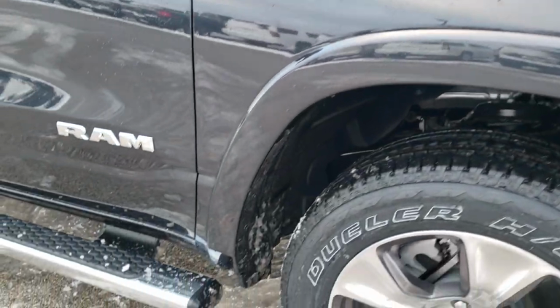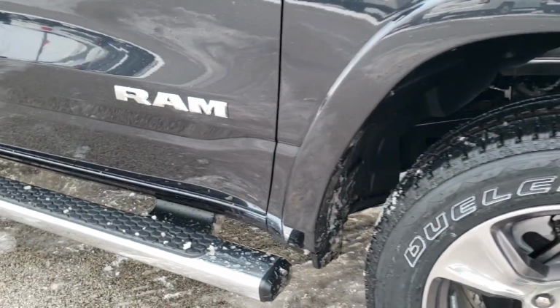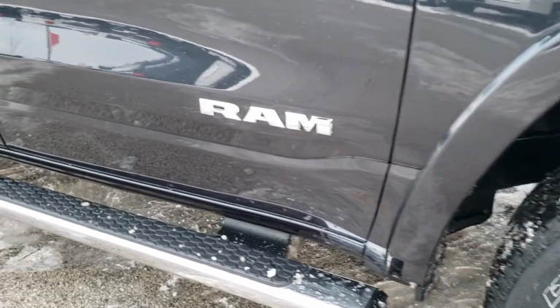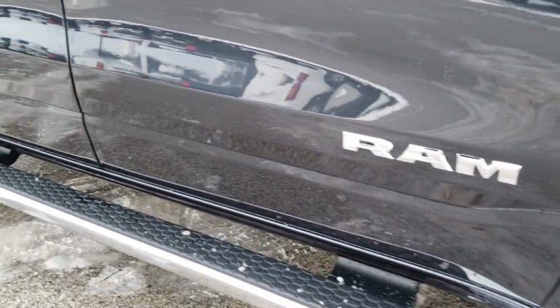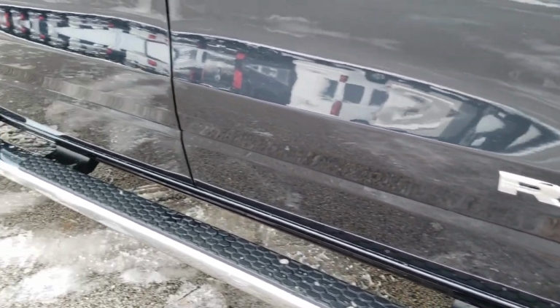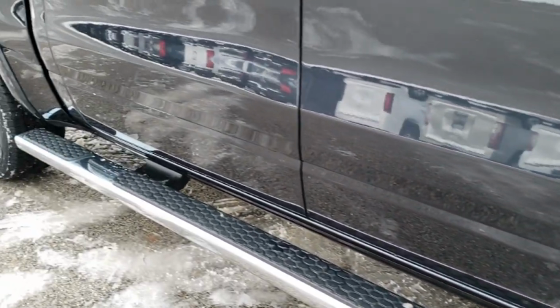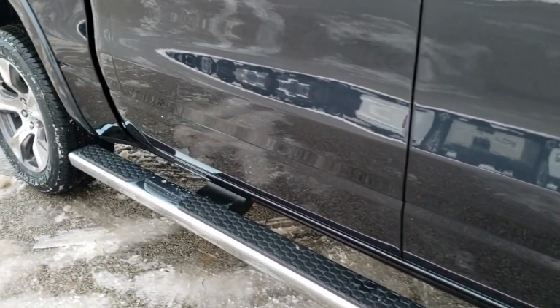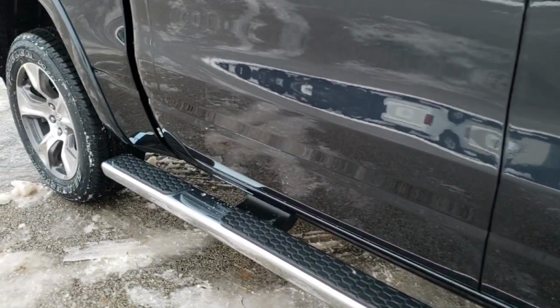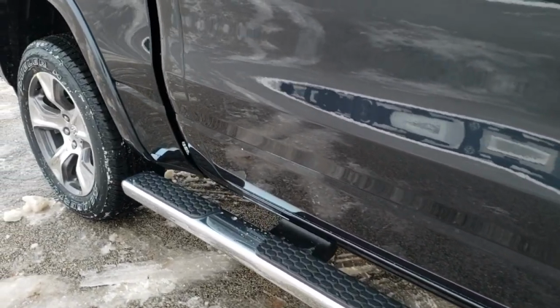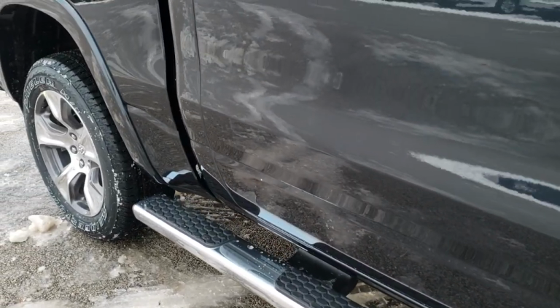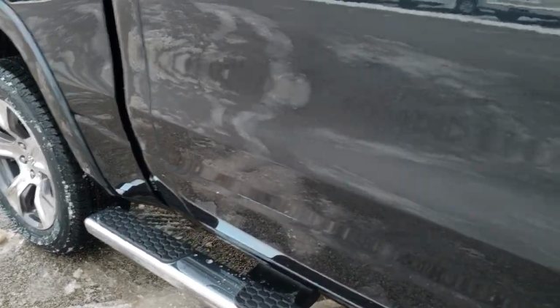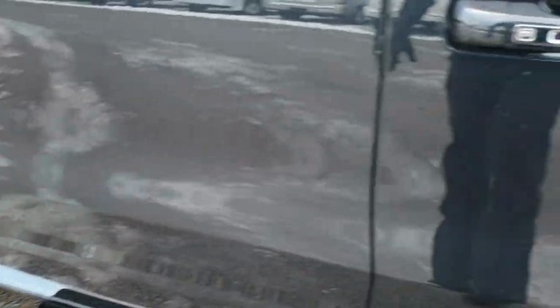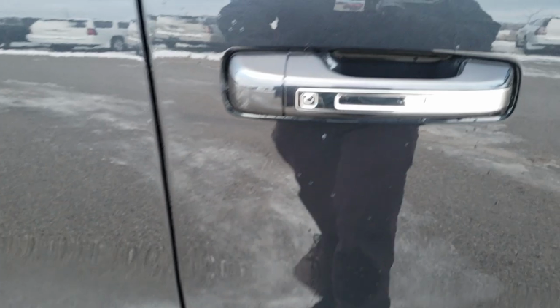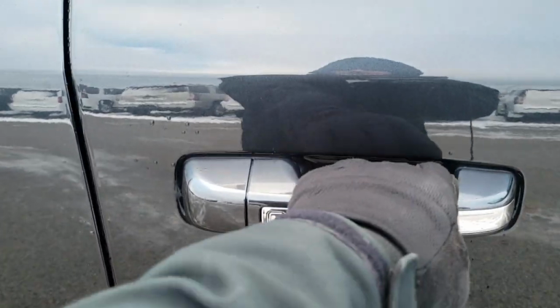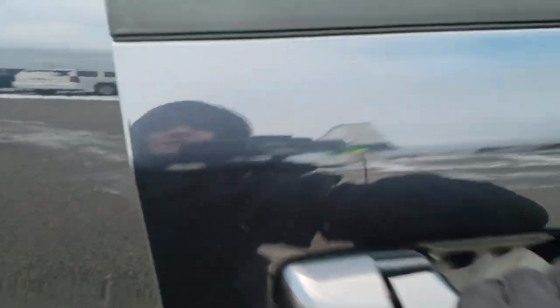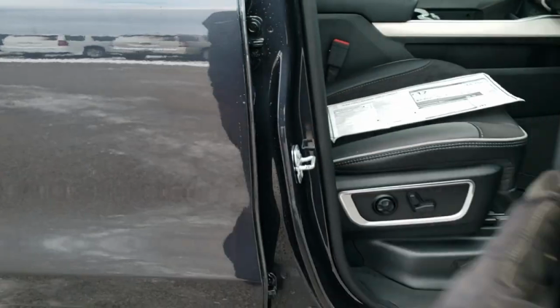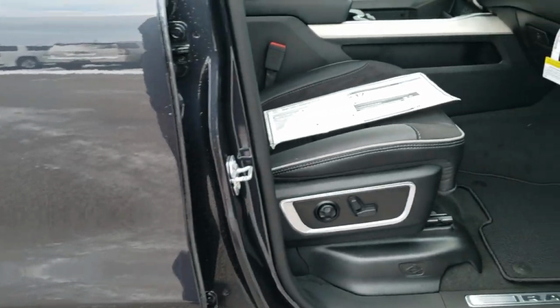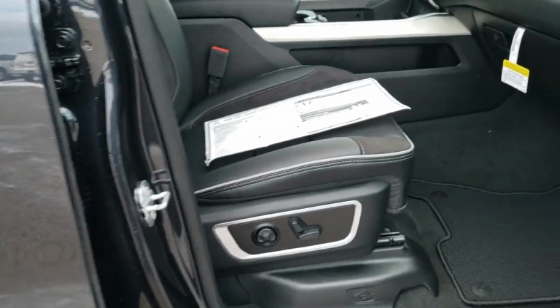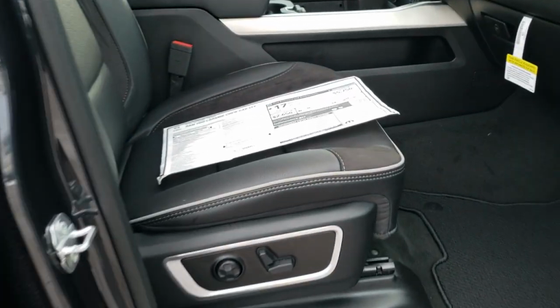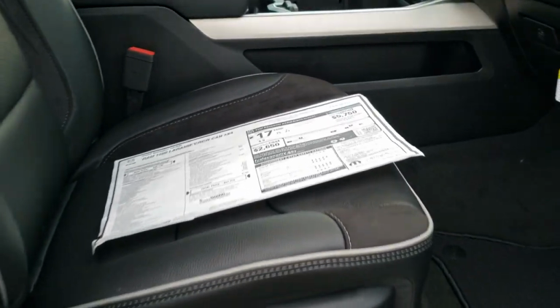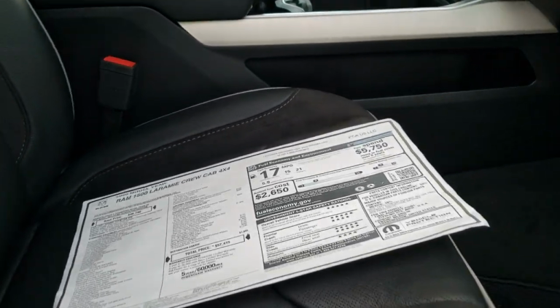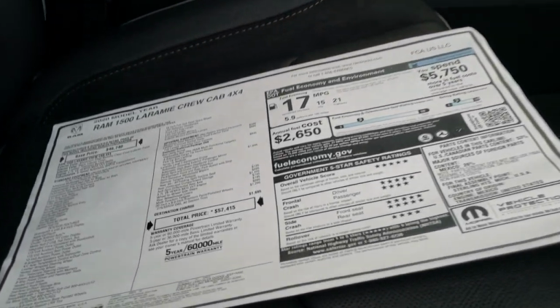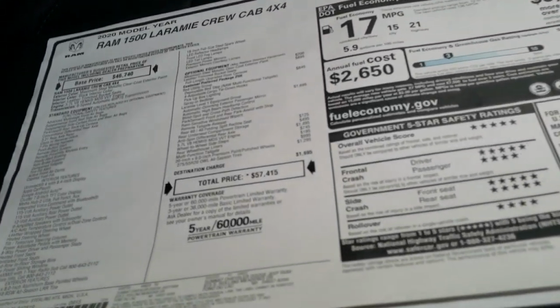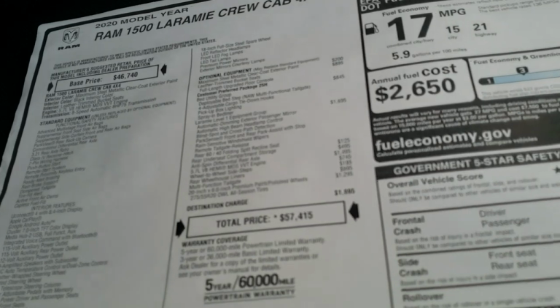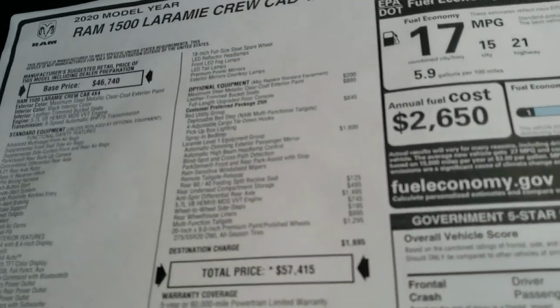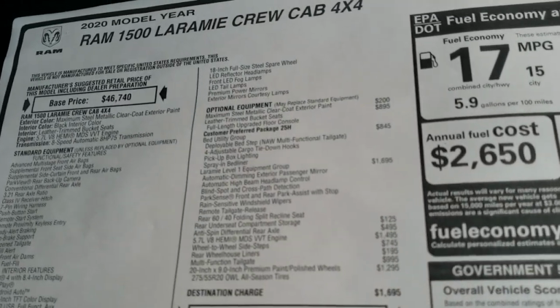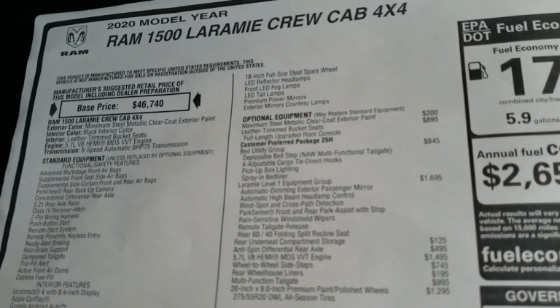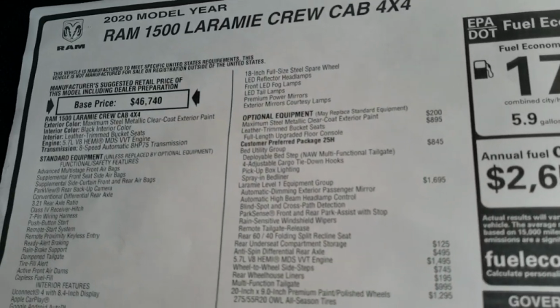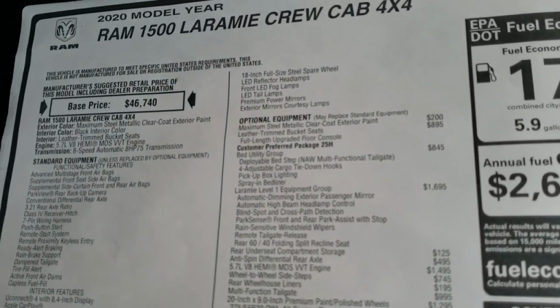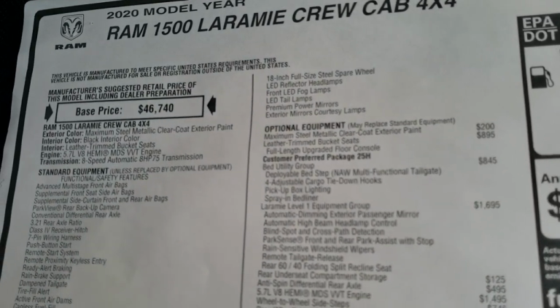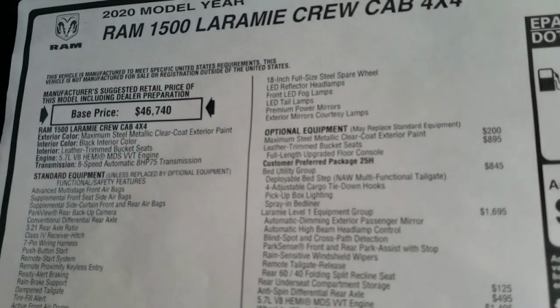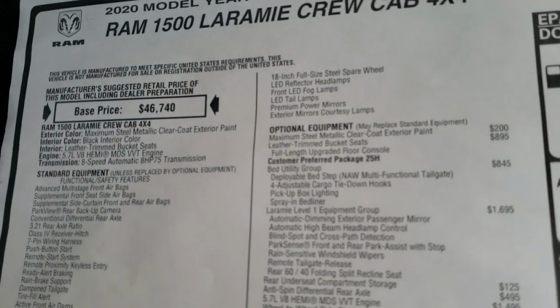The wheel-to-wheel side steps — I believe those are a $795 option. We'll take a look at the original window sticker here. Feel free to pause it at any time while we're taking a look at this thing so you can check out all the options.